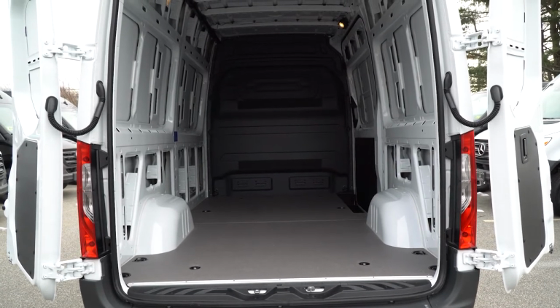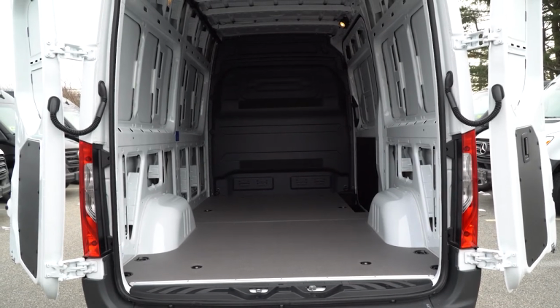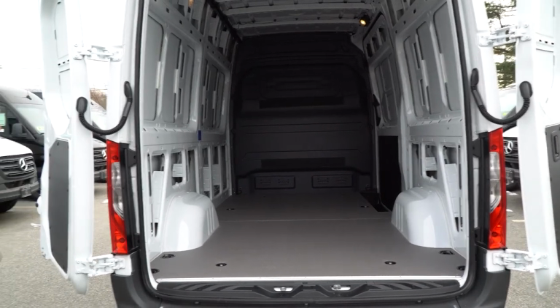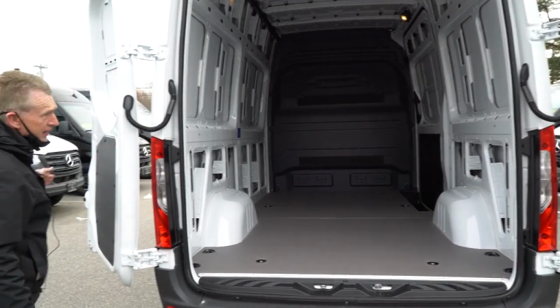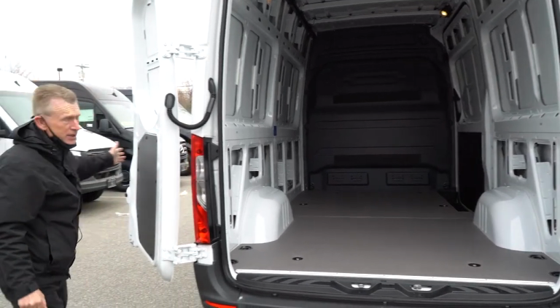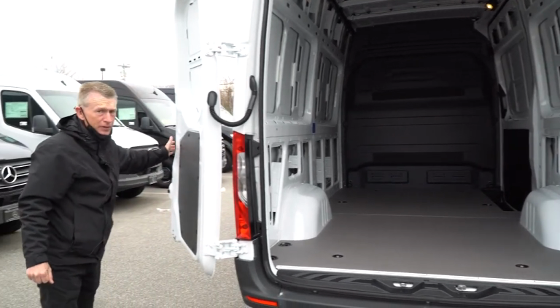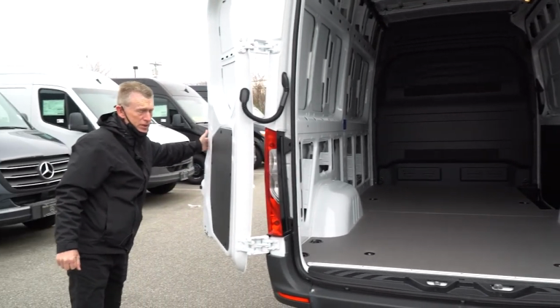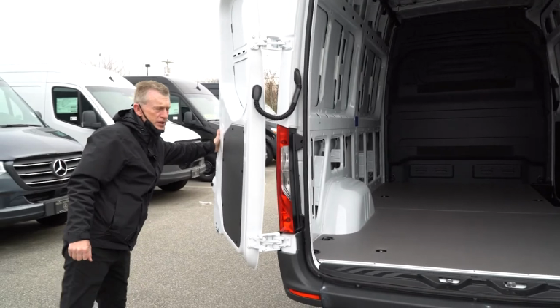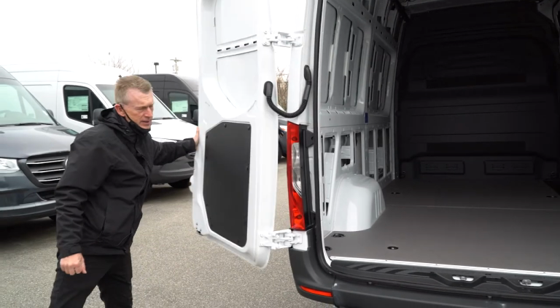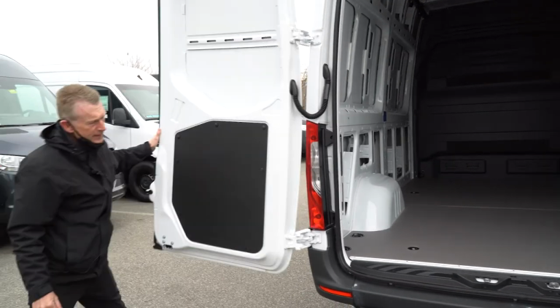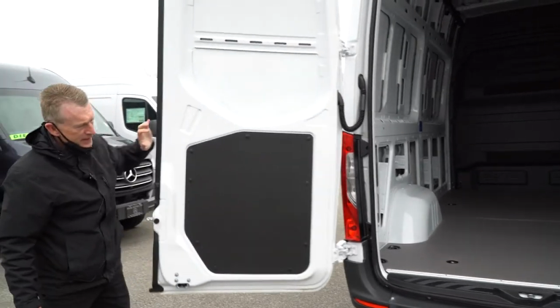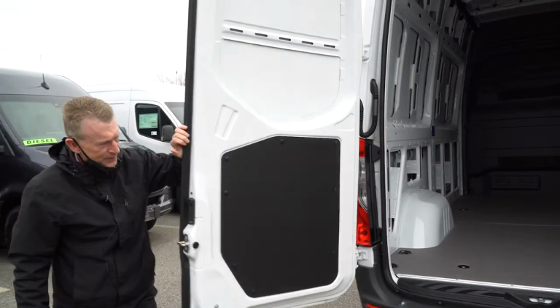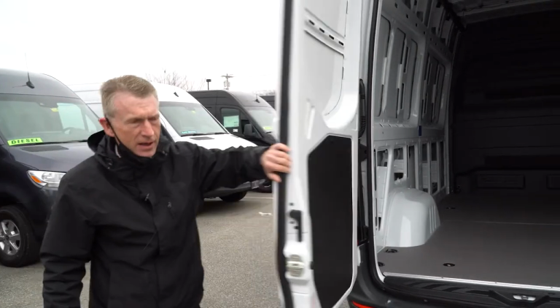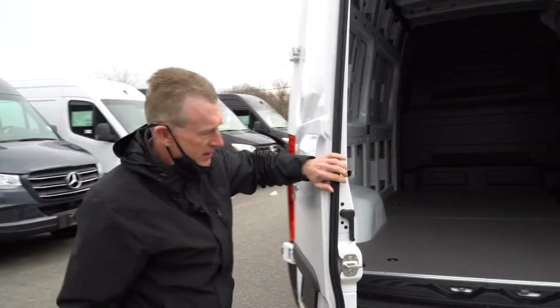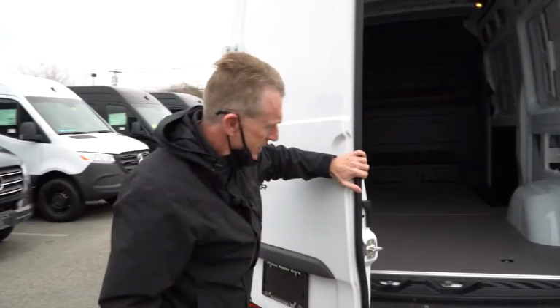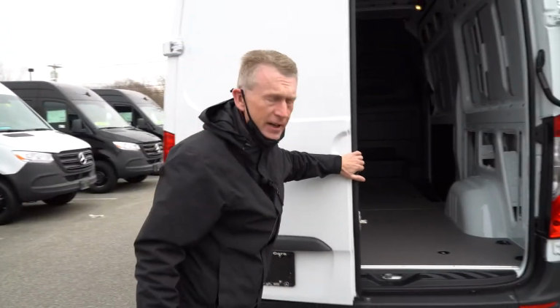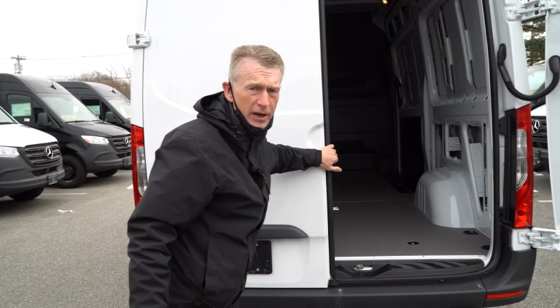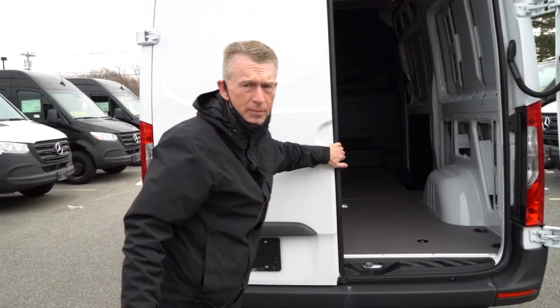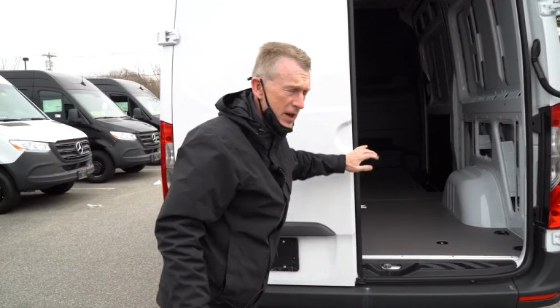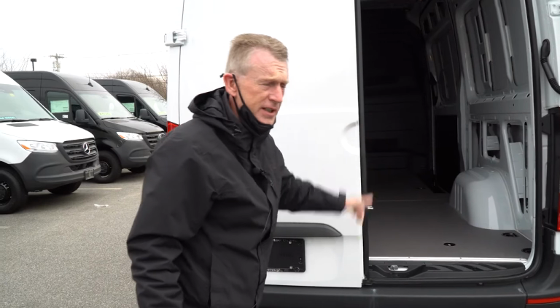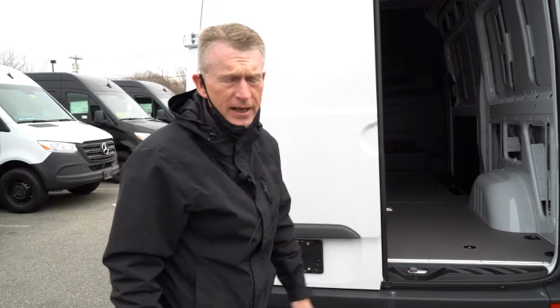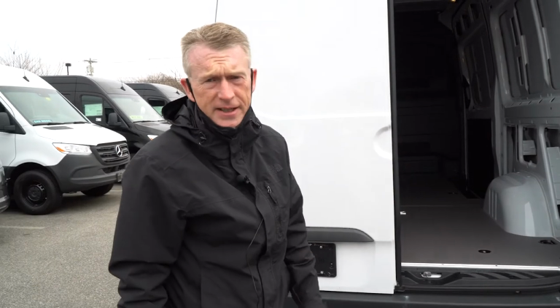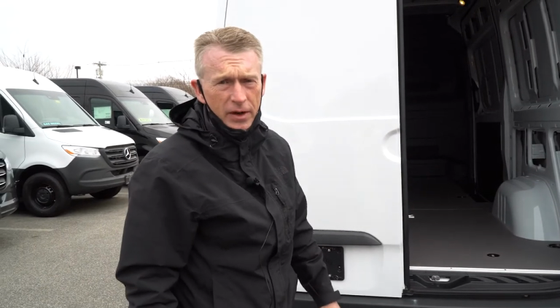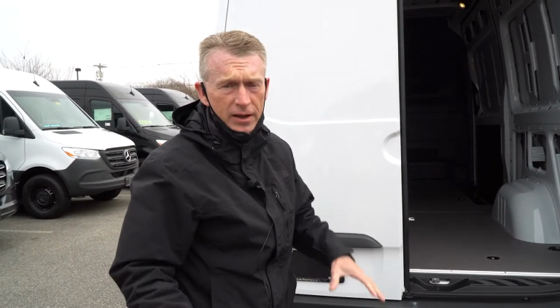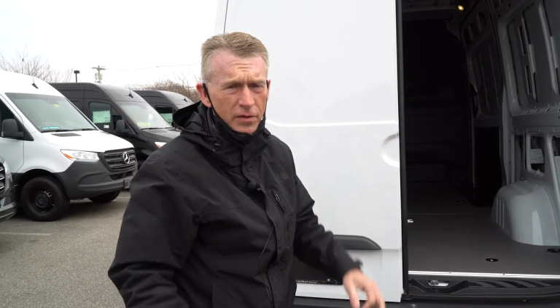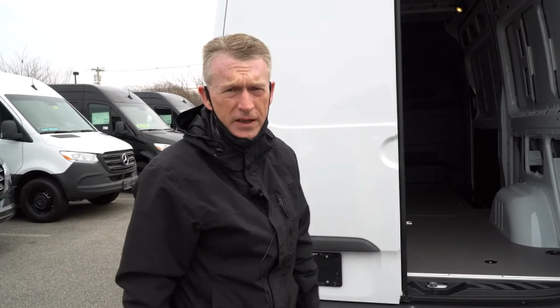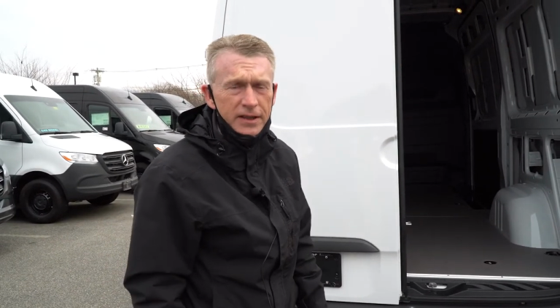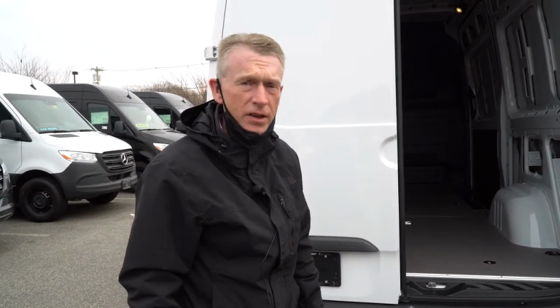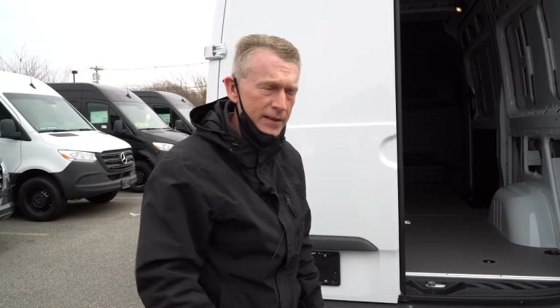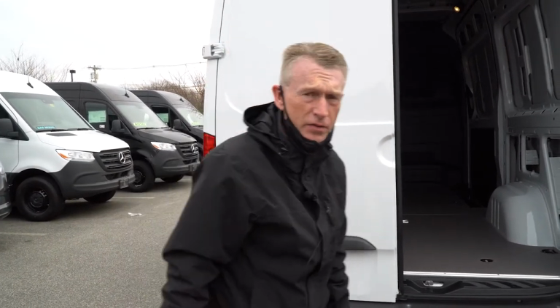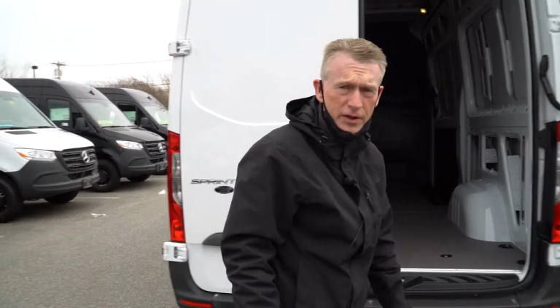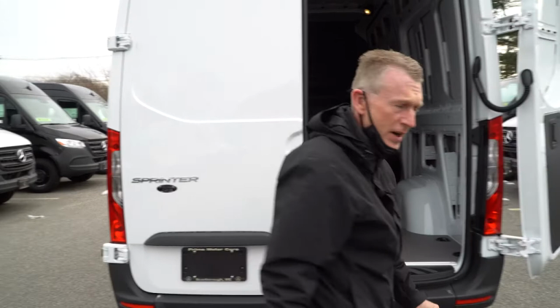That's 358 cubic square feet of storage. Gary, we're going to hop in the driver's seat inside — we're going to go over some features in the vehicle and then go for a short test drive.